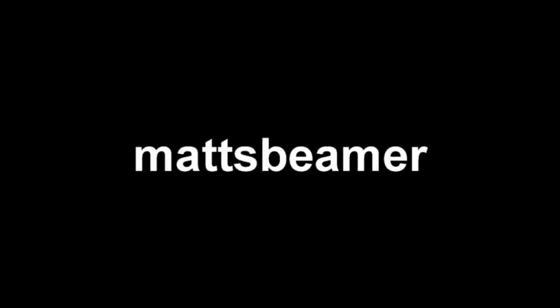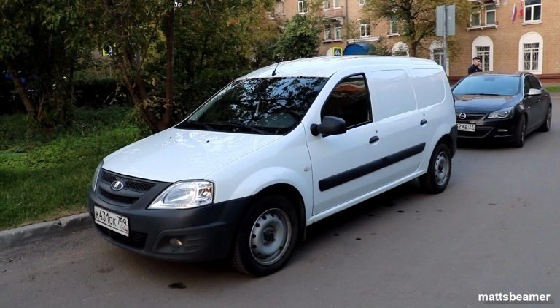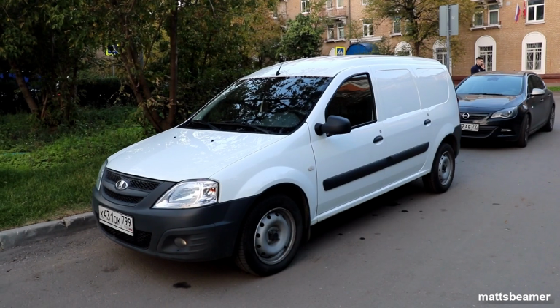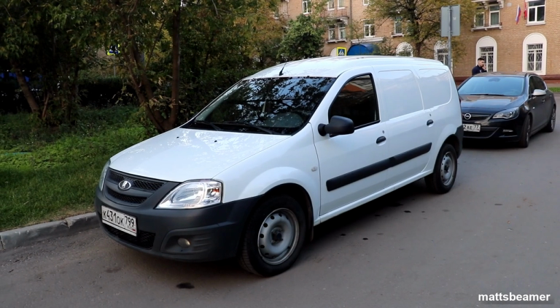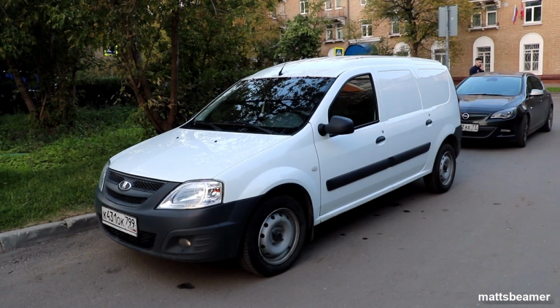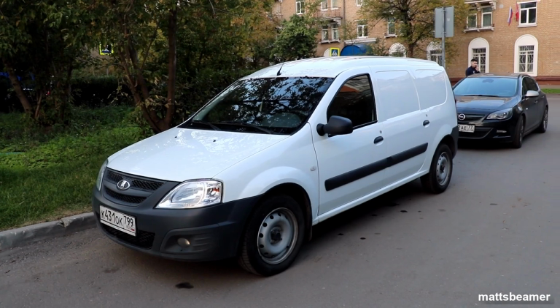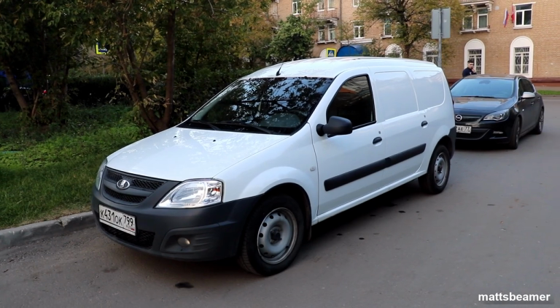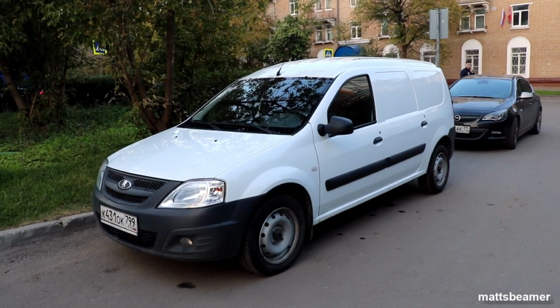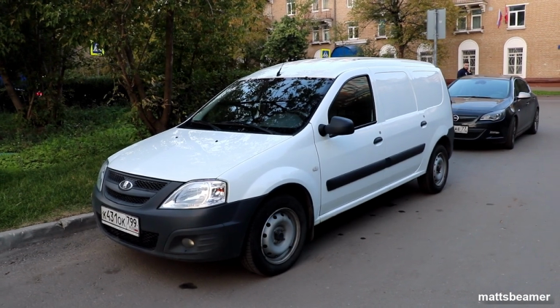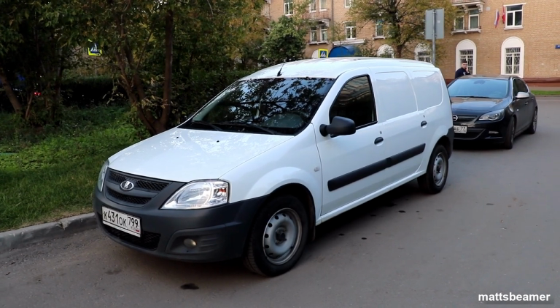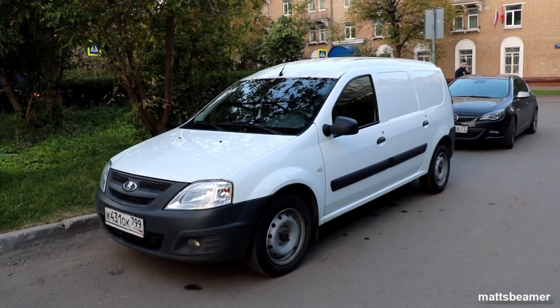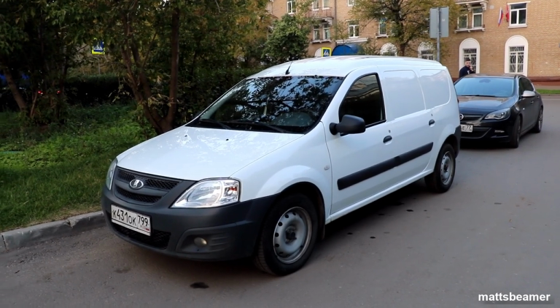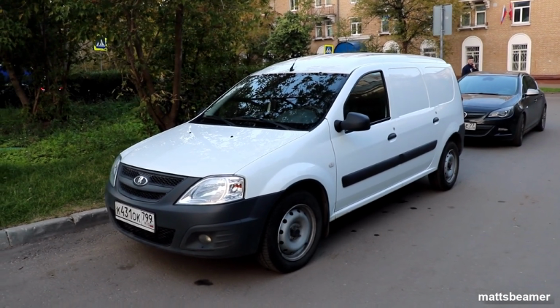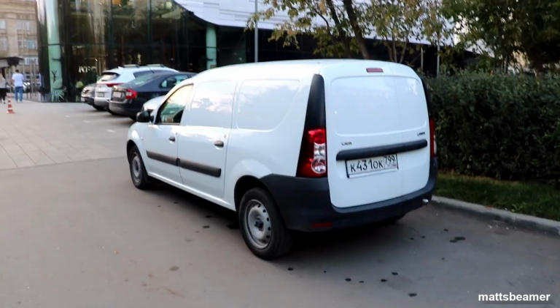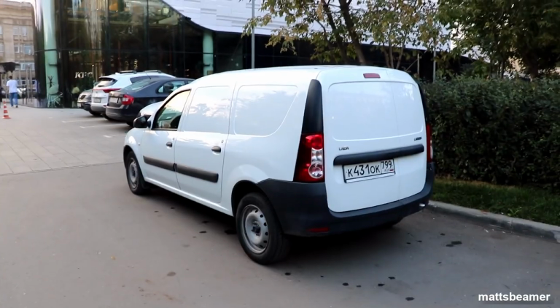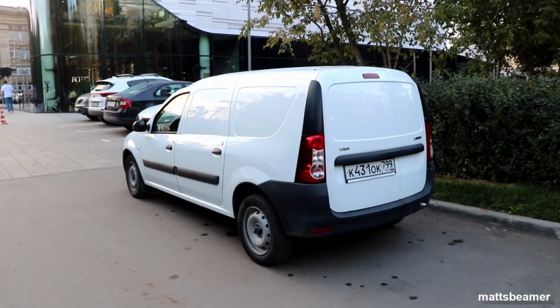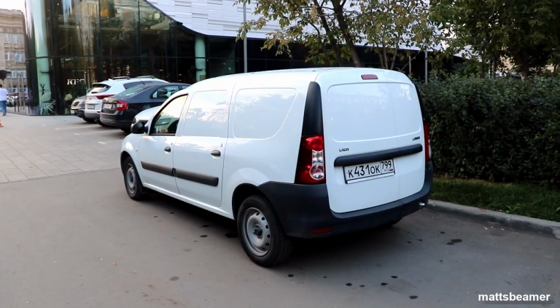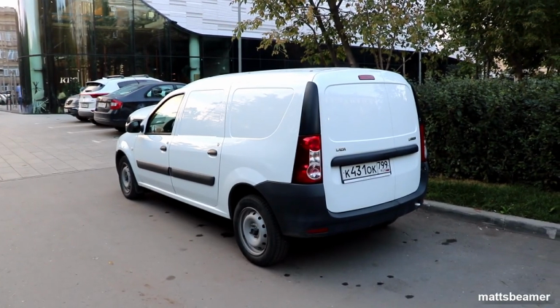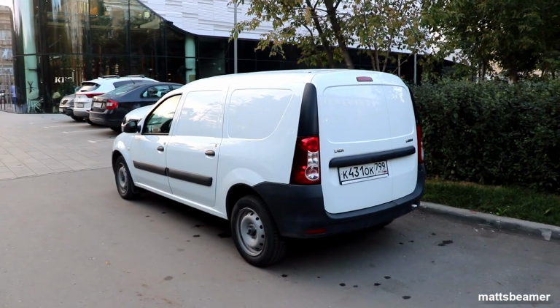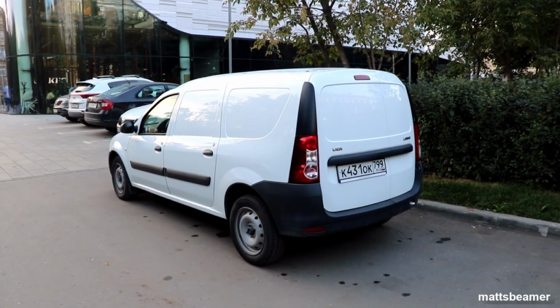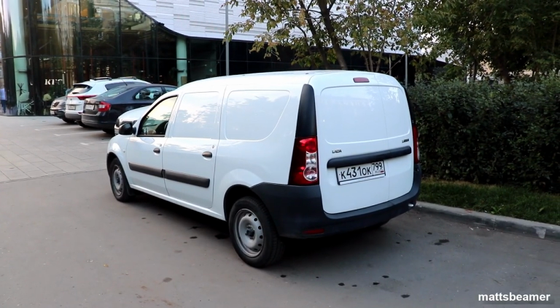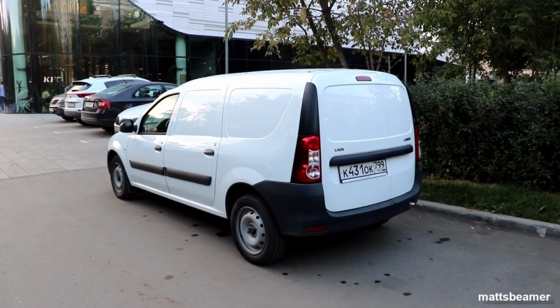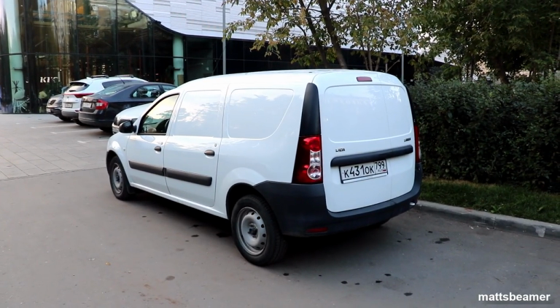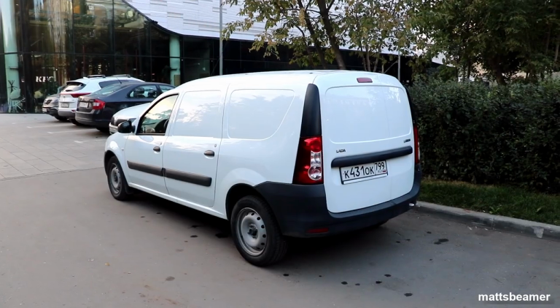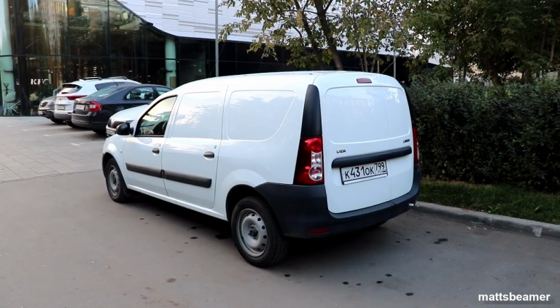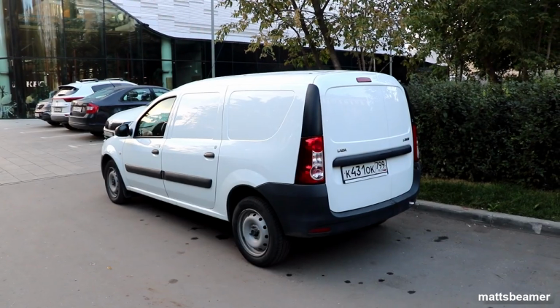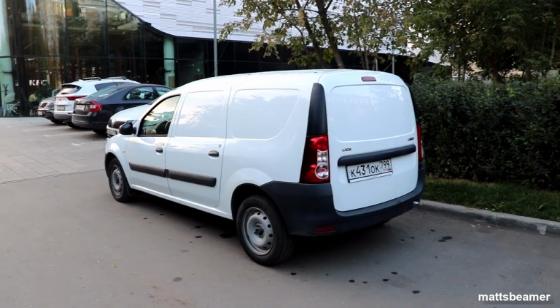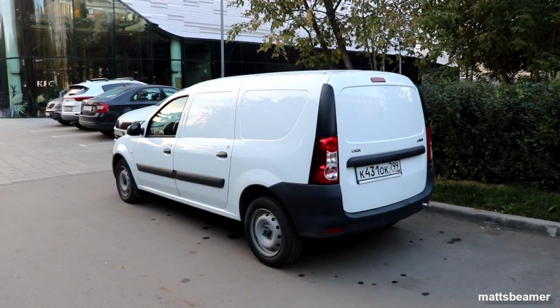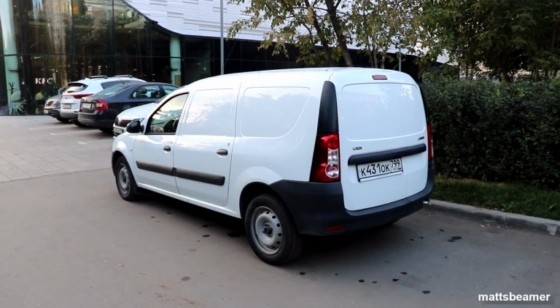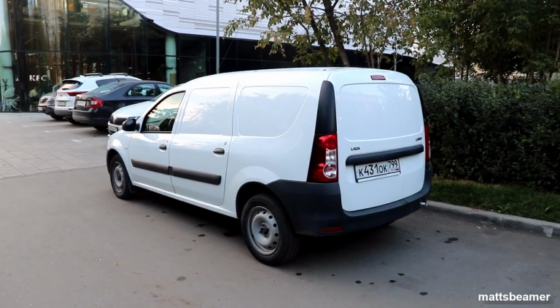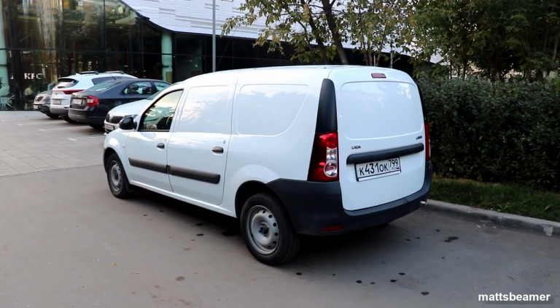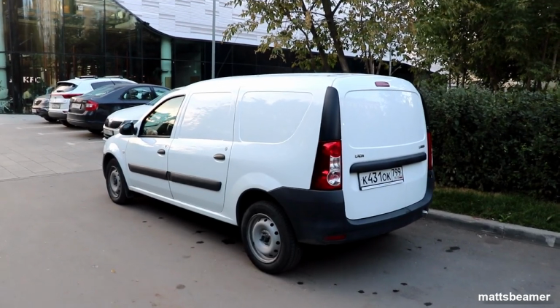Hello guys and welcome to Matt's Beamer. Here is a quick video on how to change the rear side light and brake light bulb on the Lada Largus van.